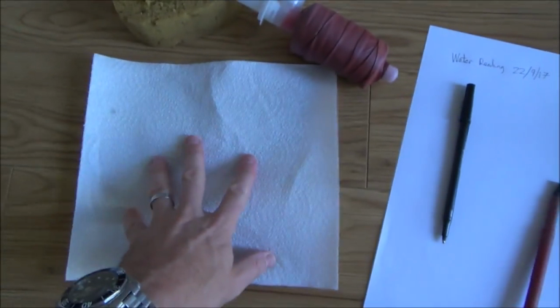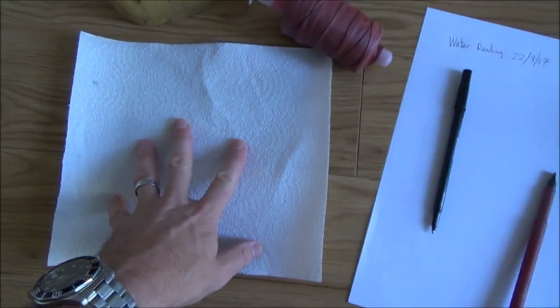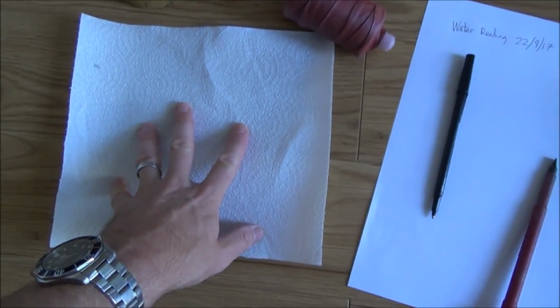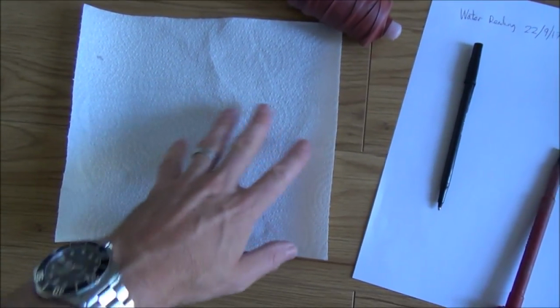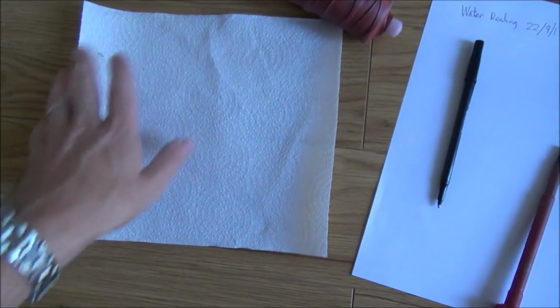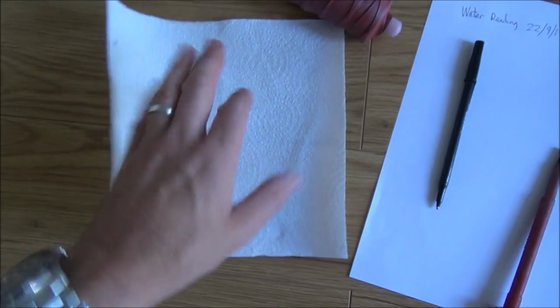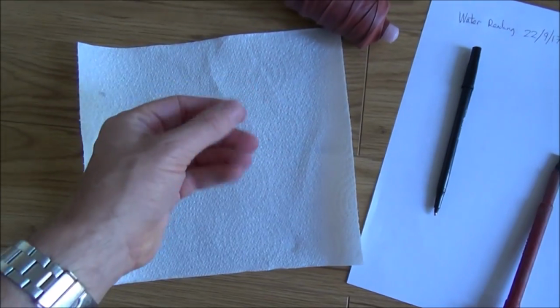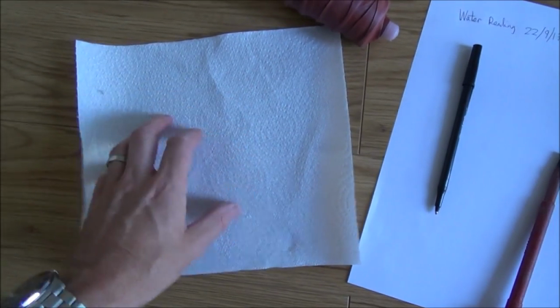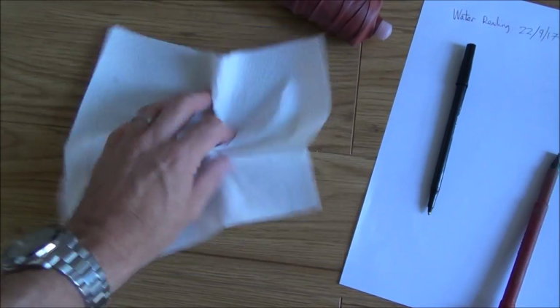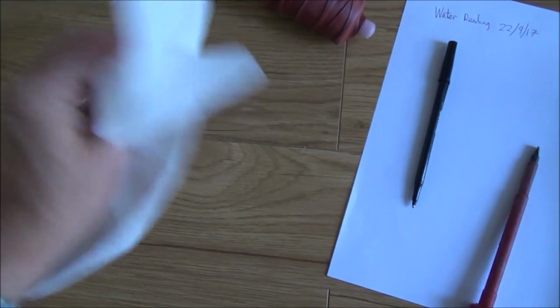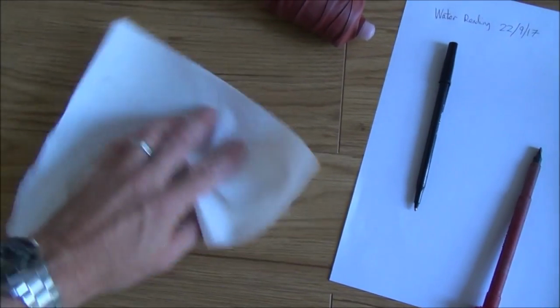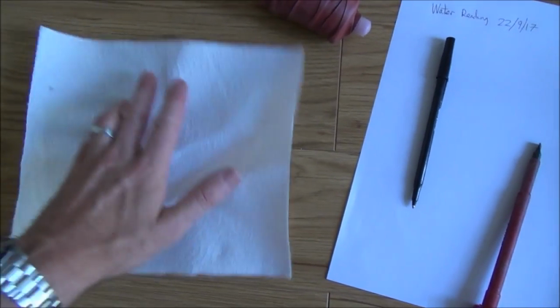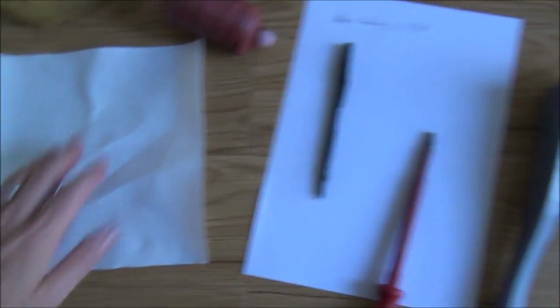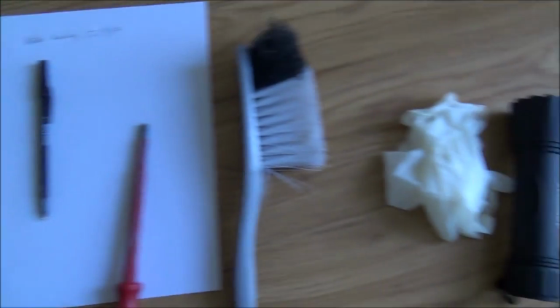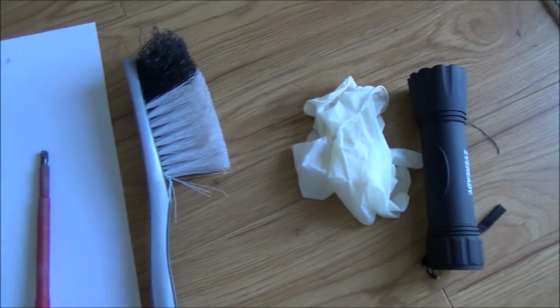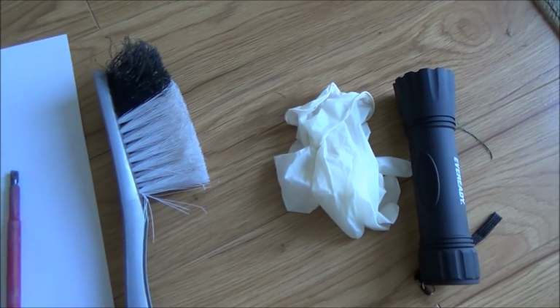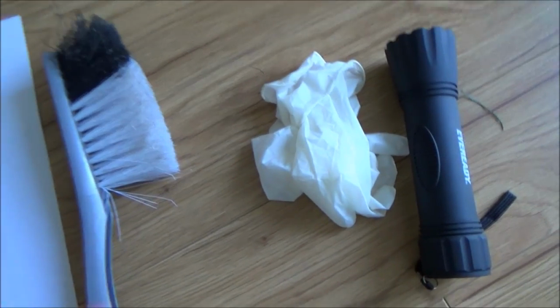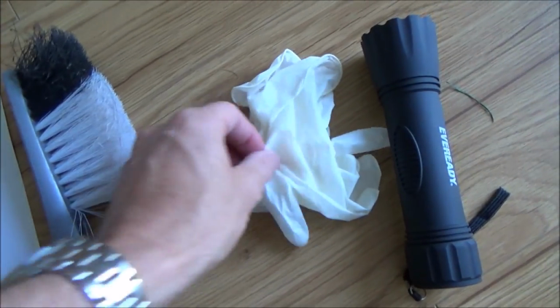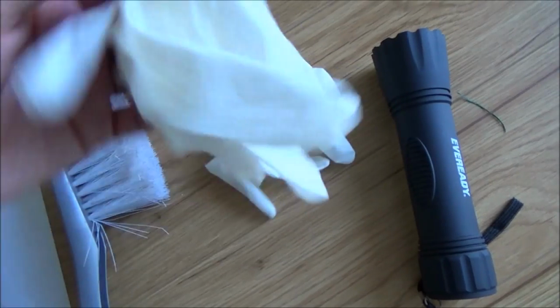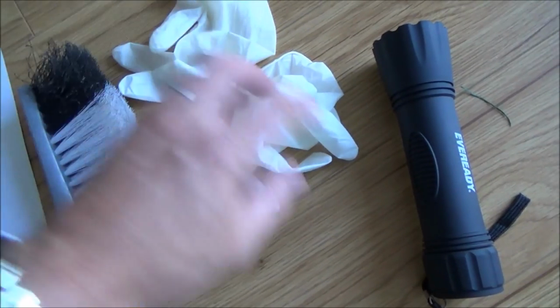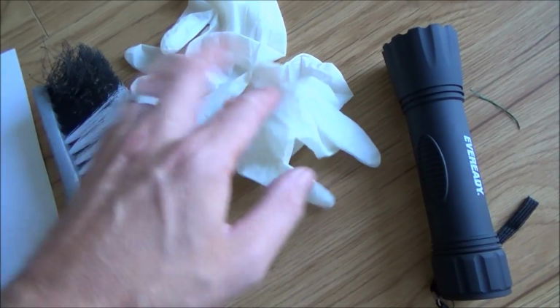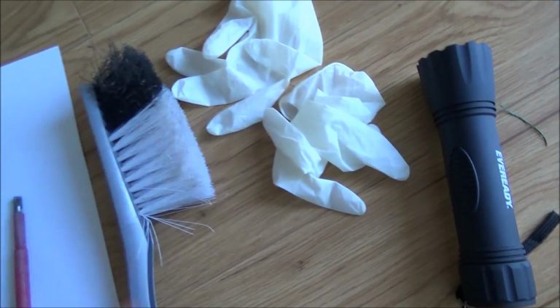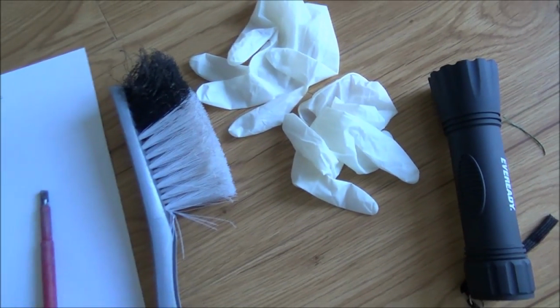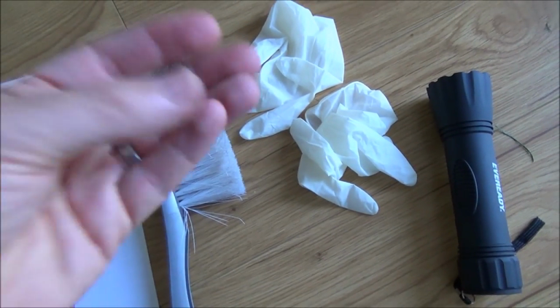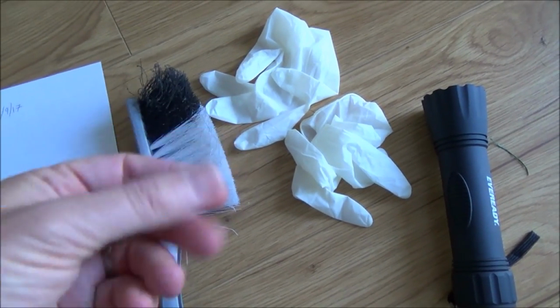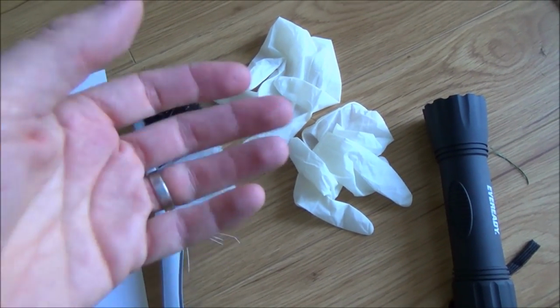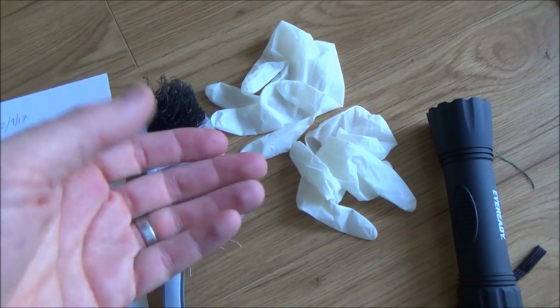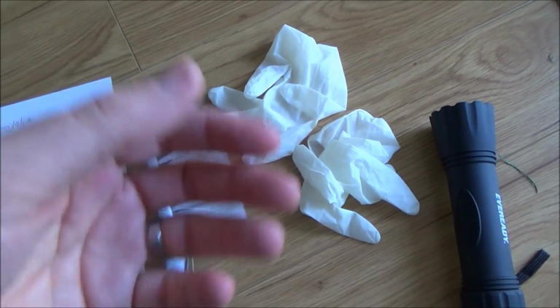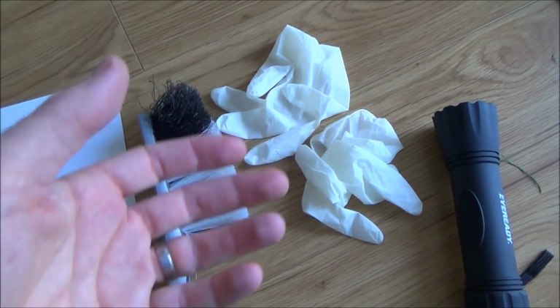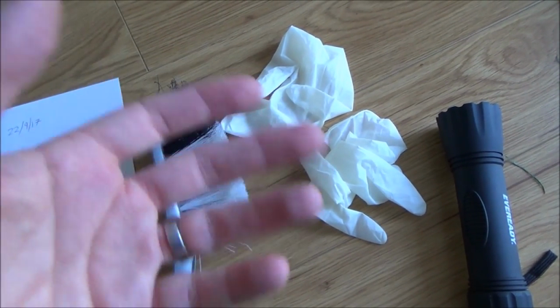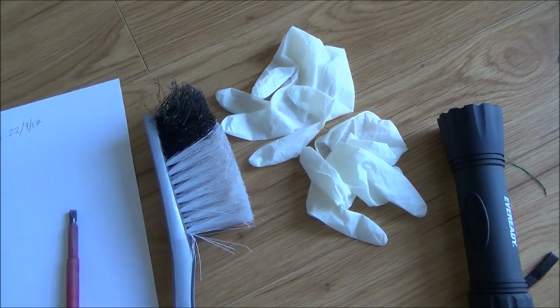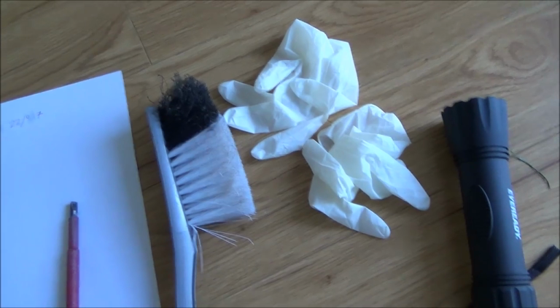The actual meter itself might have sediment on it so you might need something to wipe it off. If you don't want to get your lovely nails dirty then you can wear some gloves, because there can be a lot of slugs and dirt and debris down there.